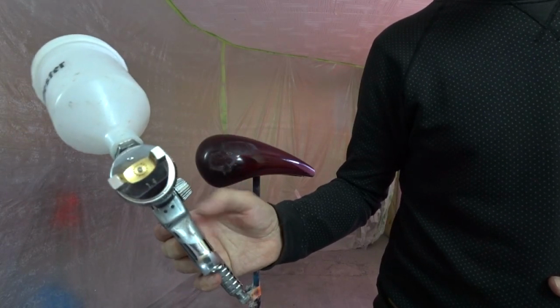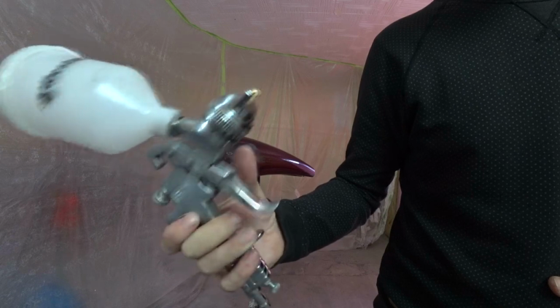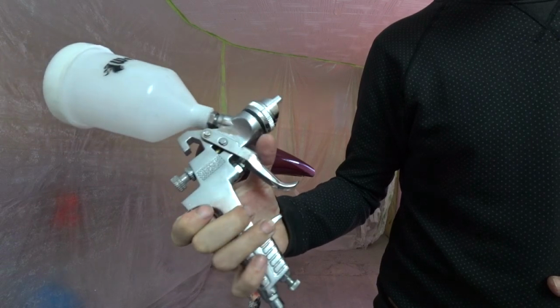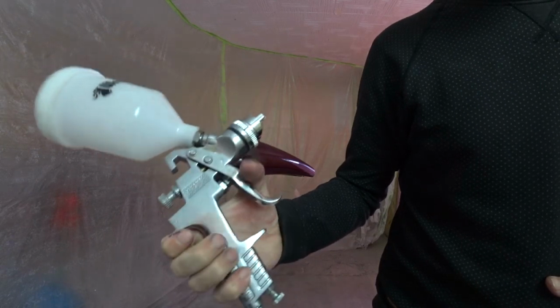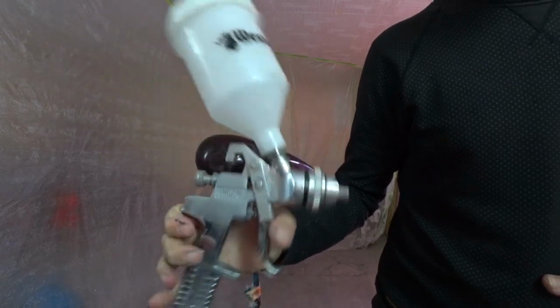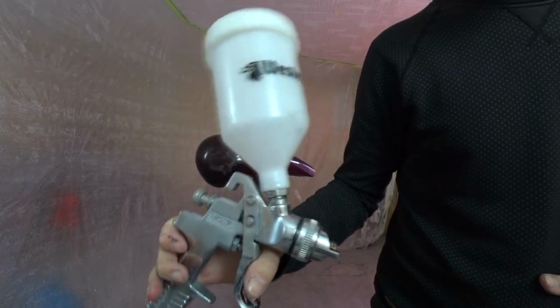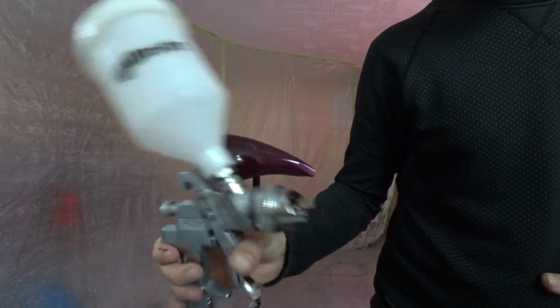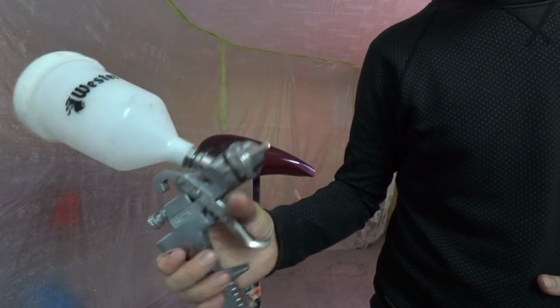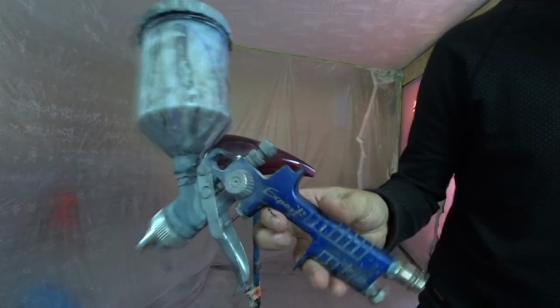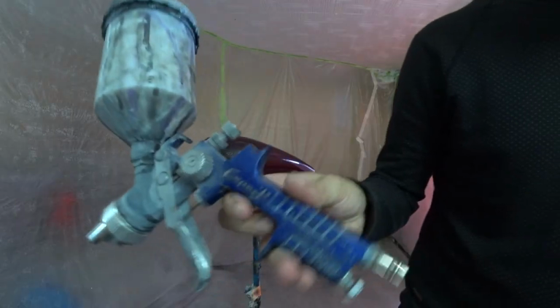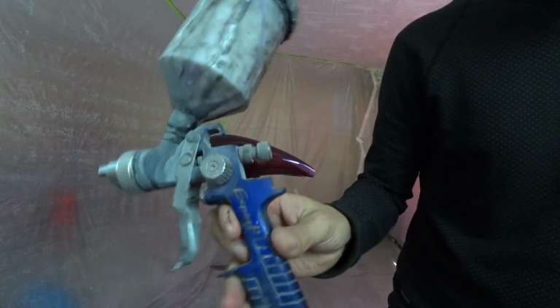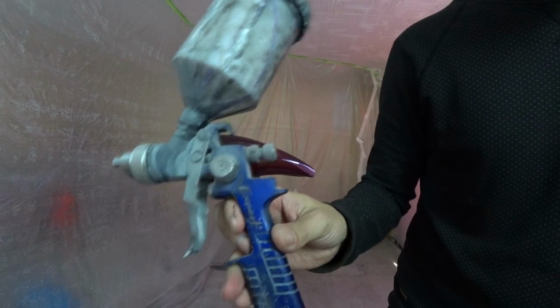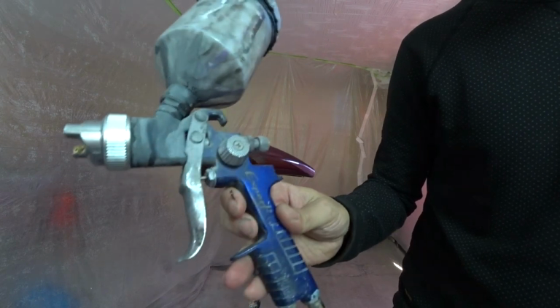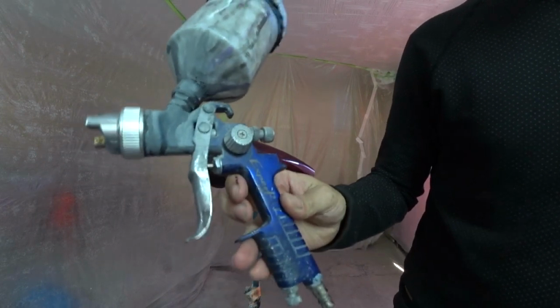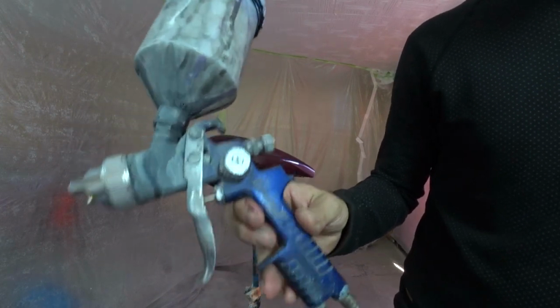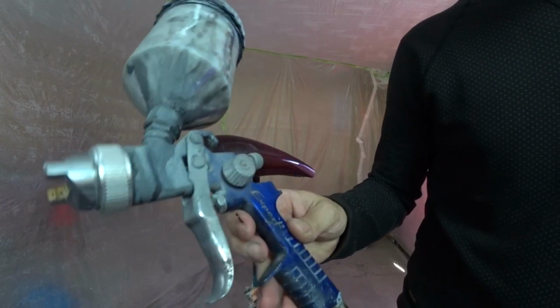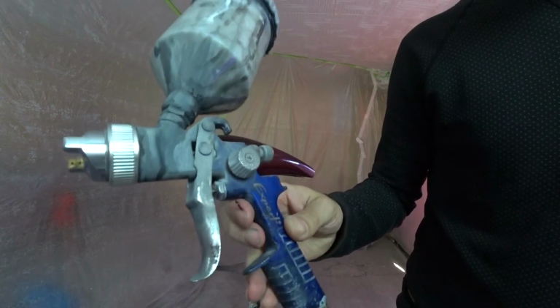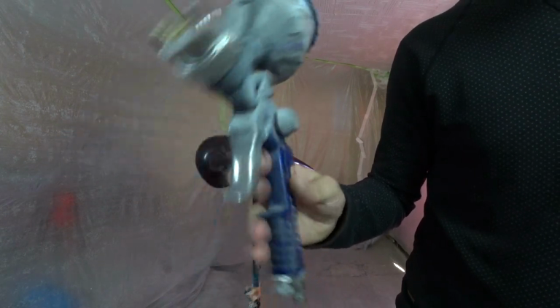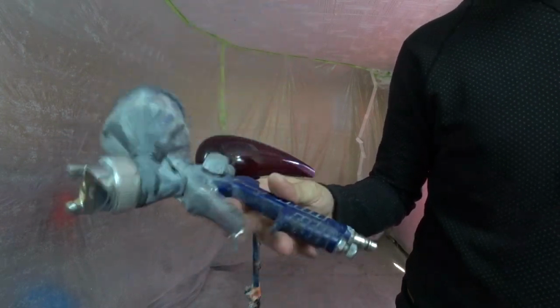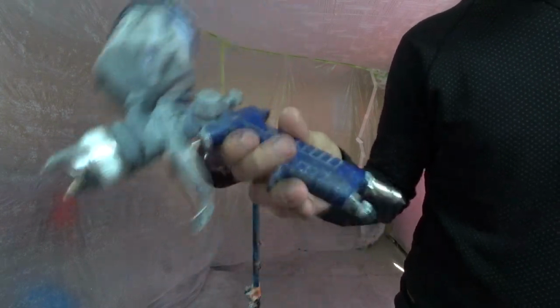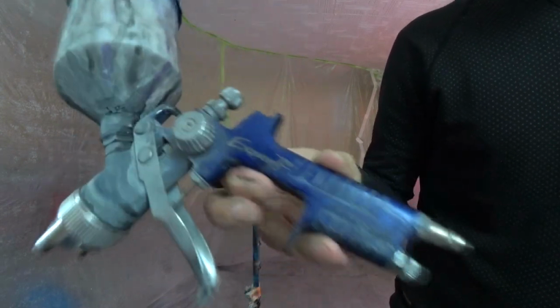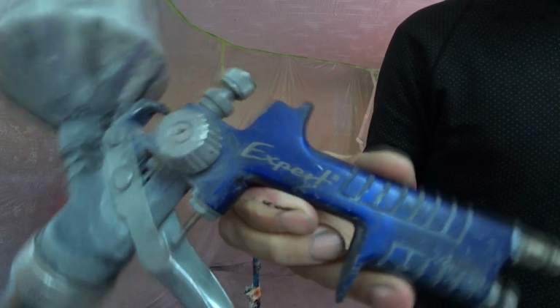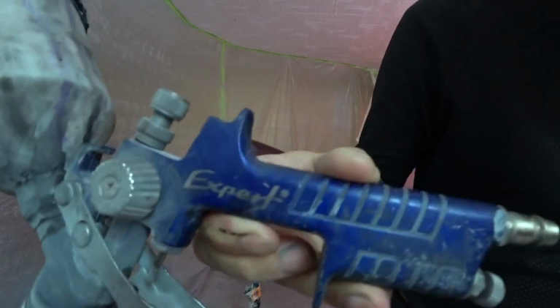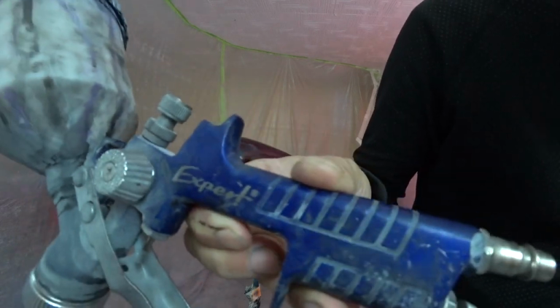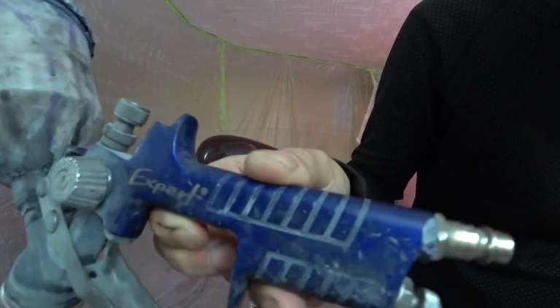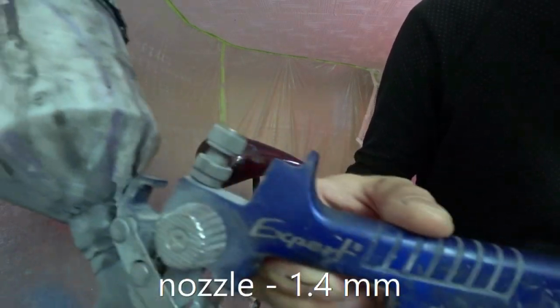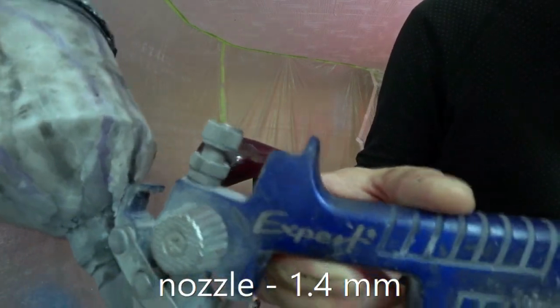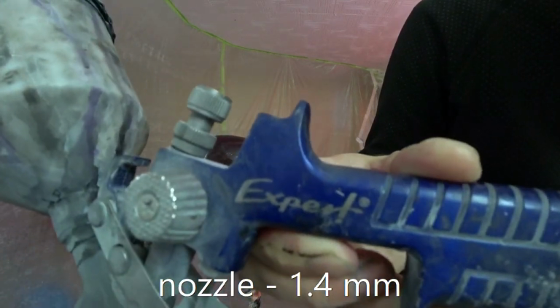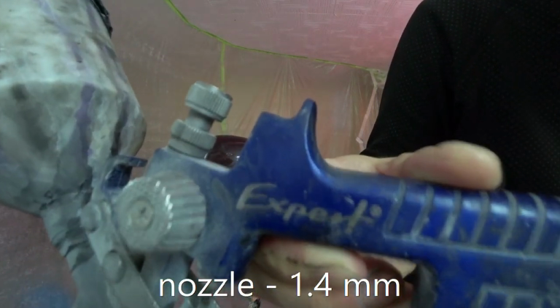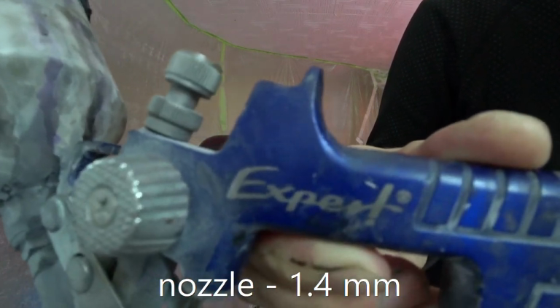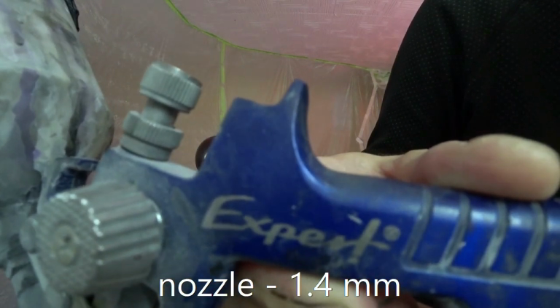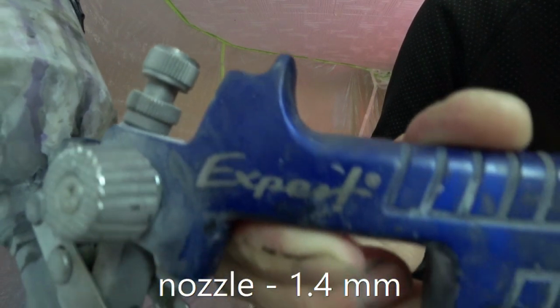I know nothing about this brand and I can't tell something about it. Now let's talk about my main spray gun. This is an Expert. I use it for all coatings — primer, paint, and glue coat. It is also inexpensive.